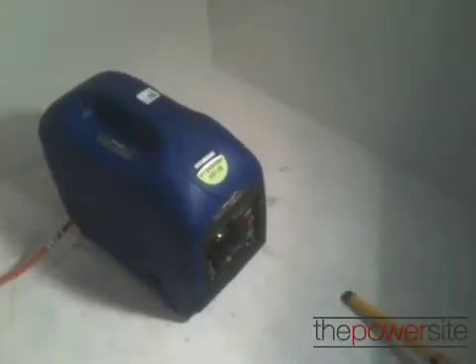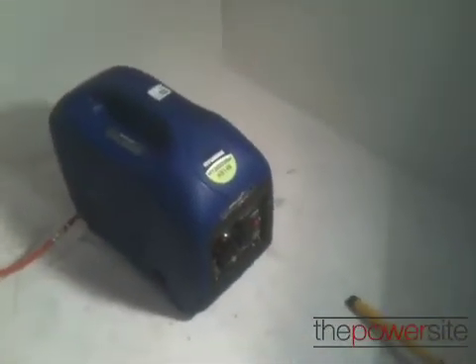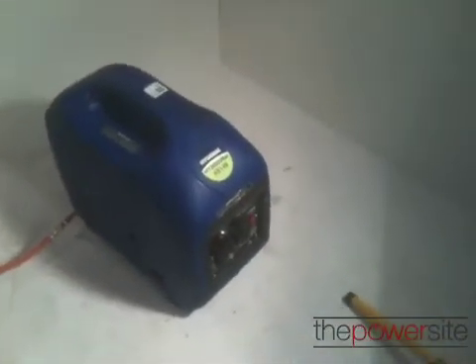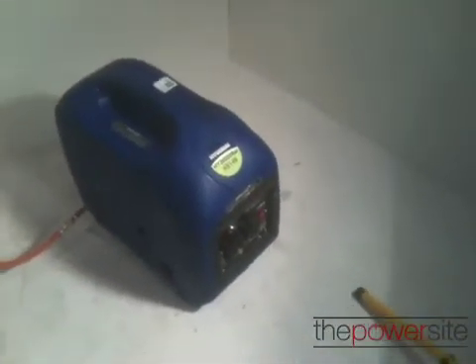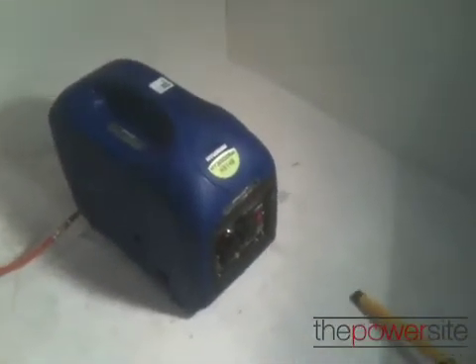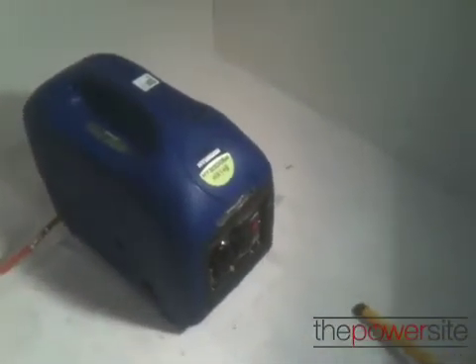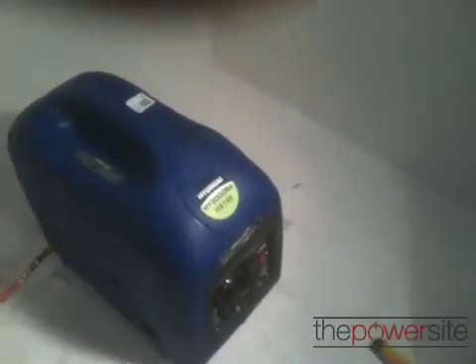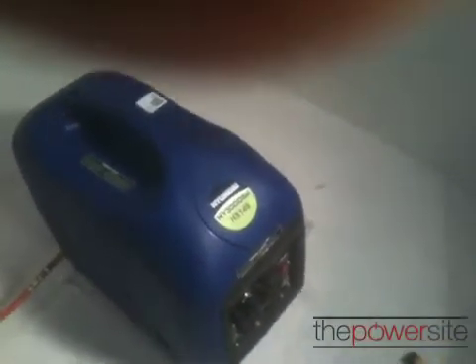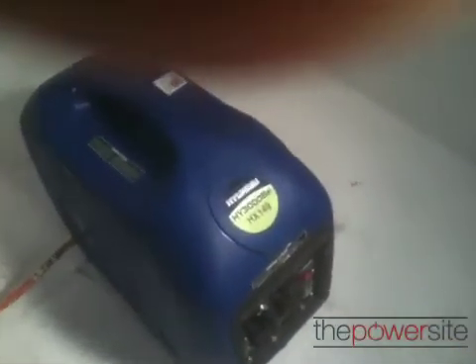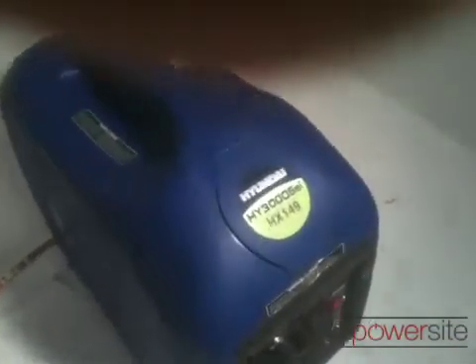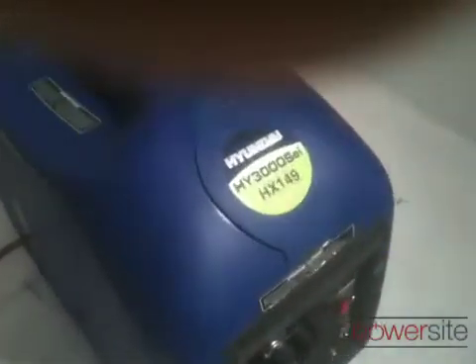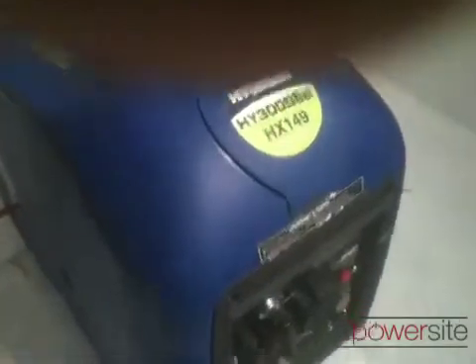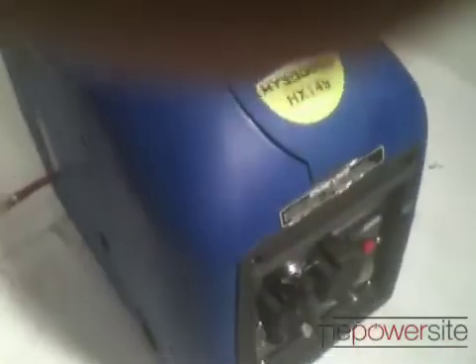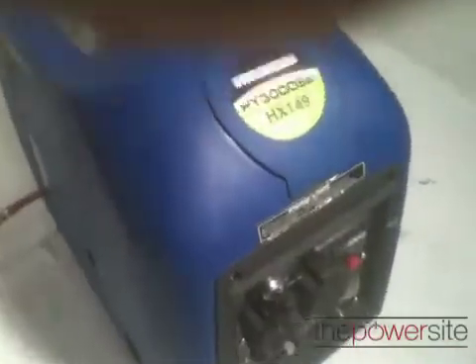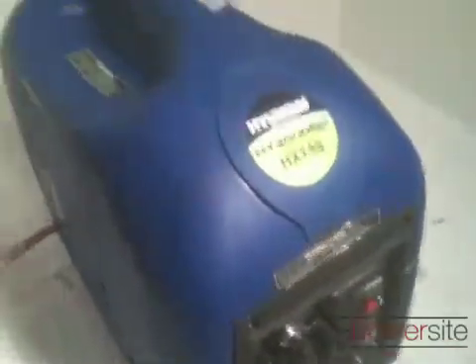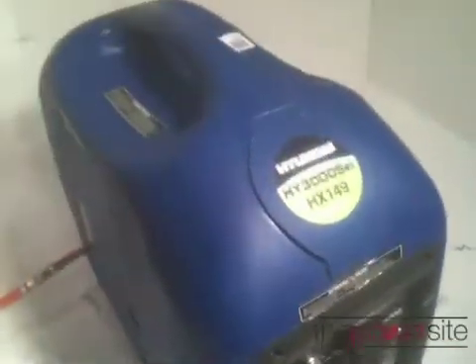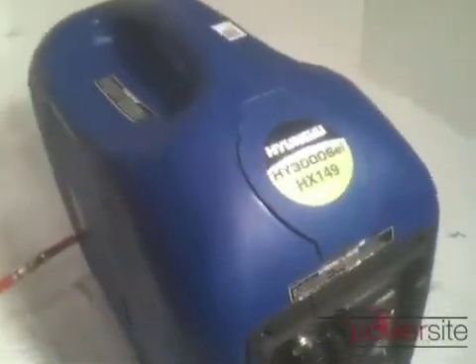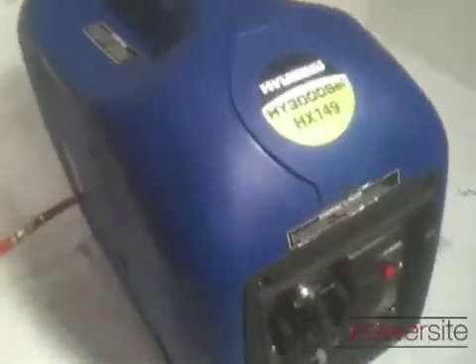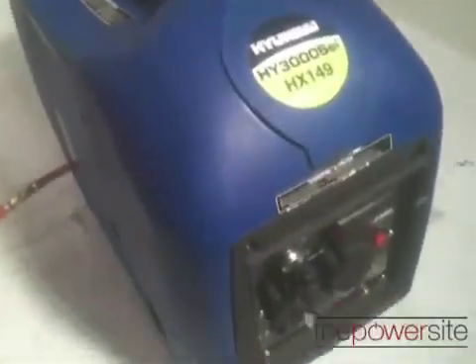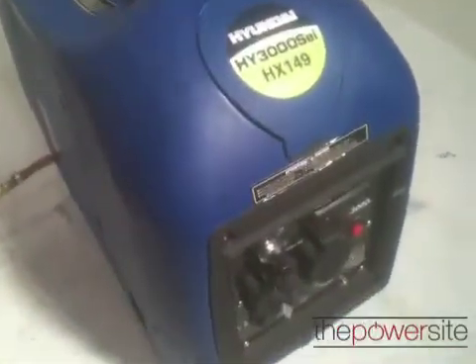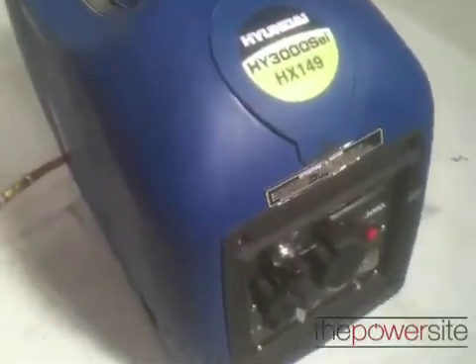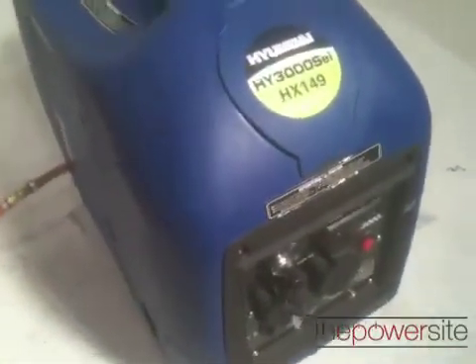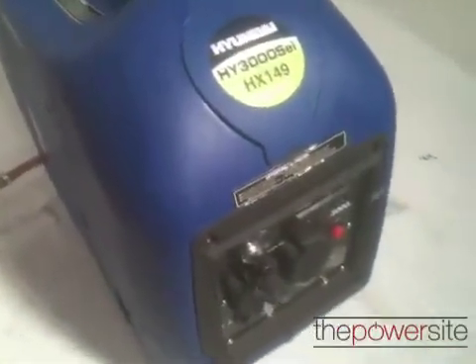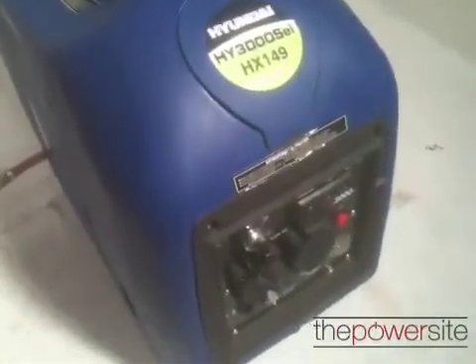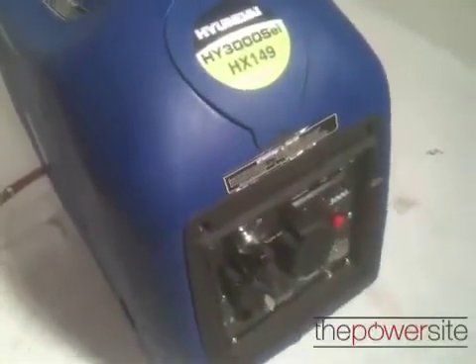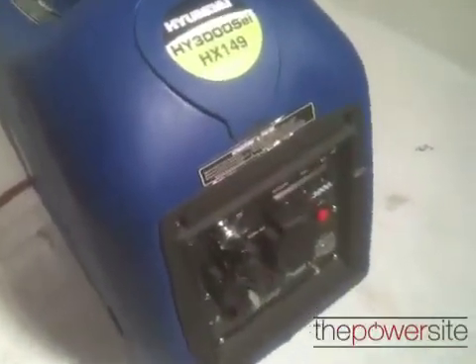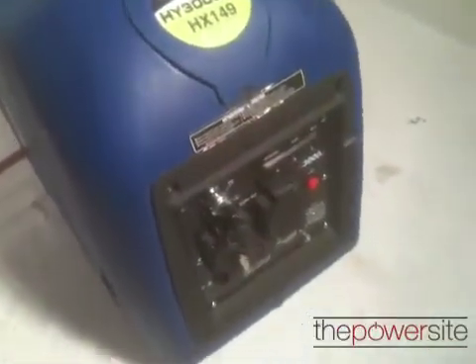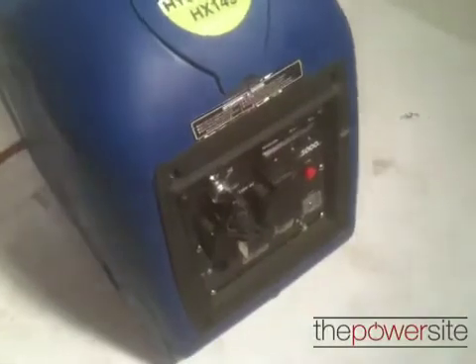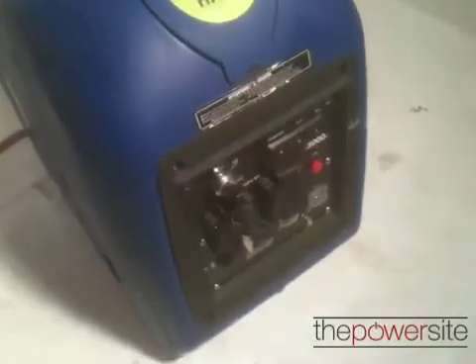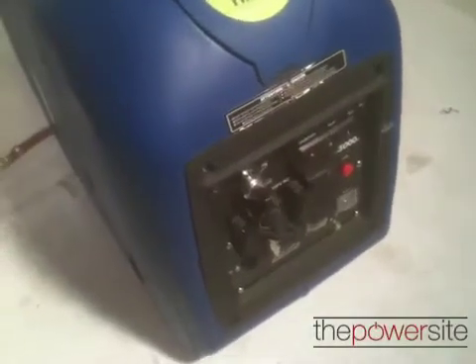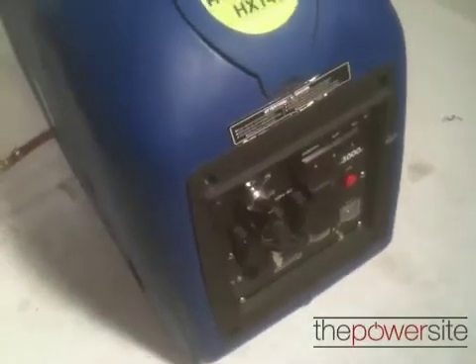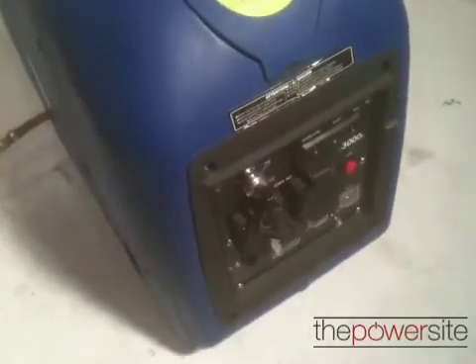This is a 3000 SEI so it has electric and recoil start. The recoil start is disabled on it, but the electric key start still works, so we'll prime it up.